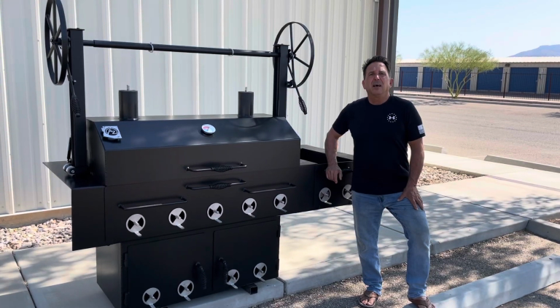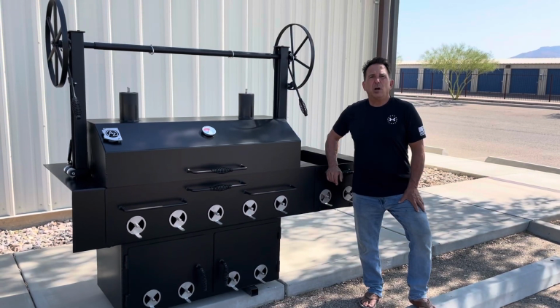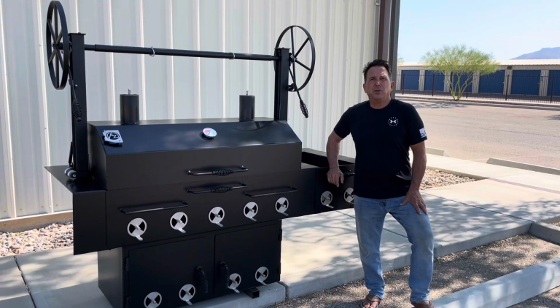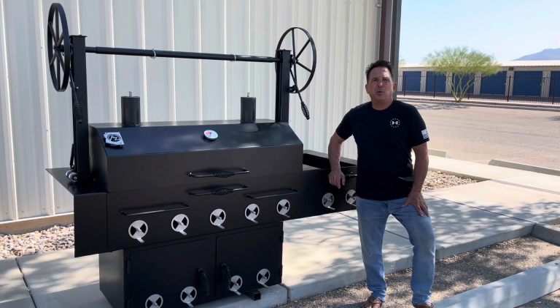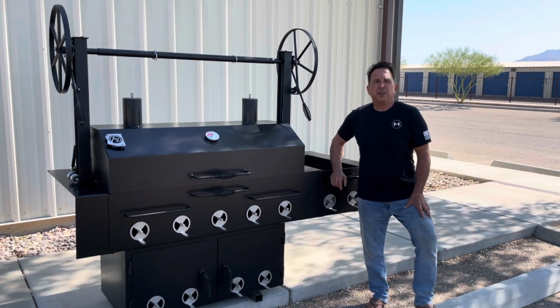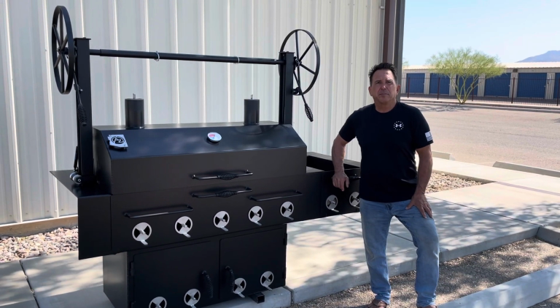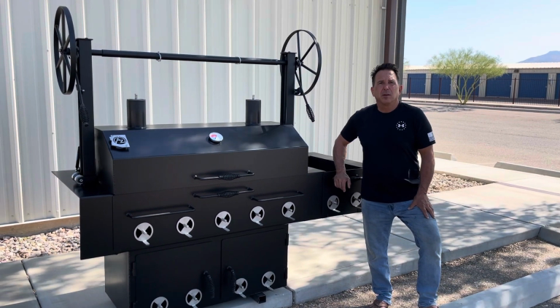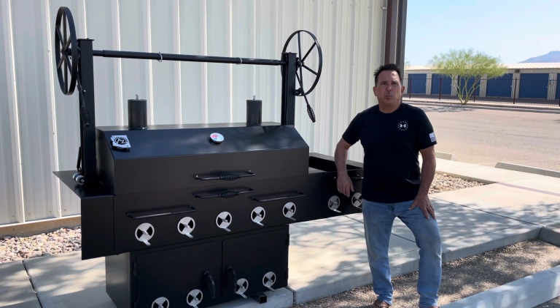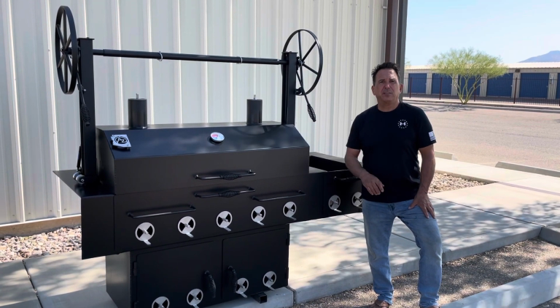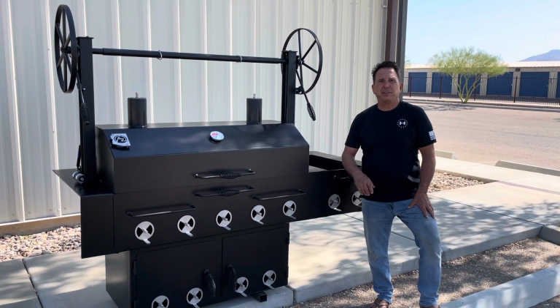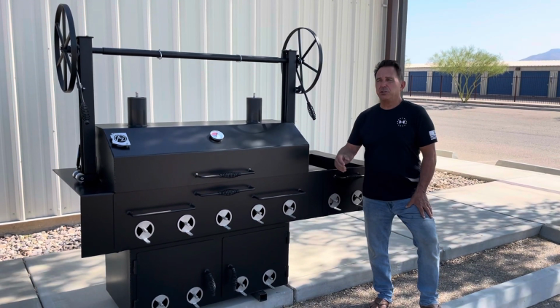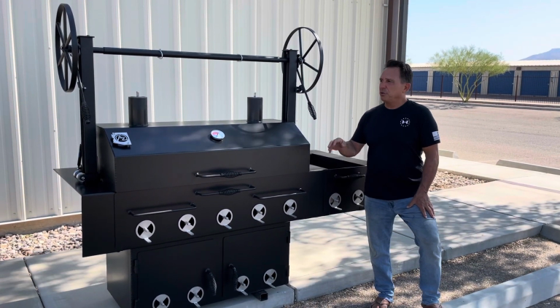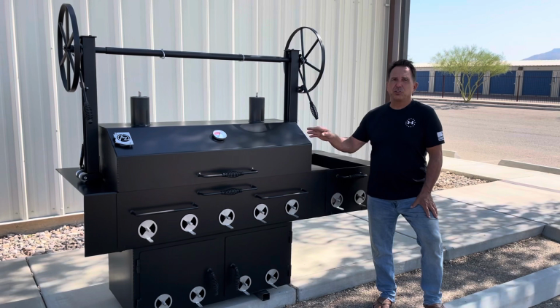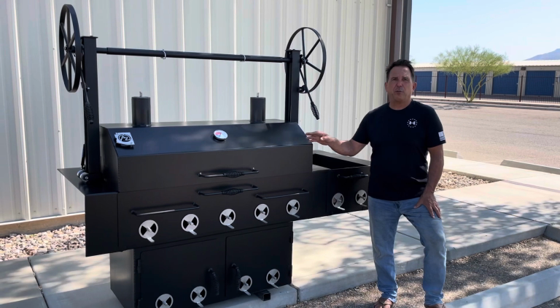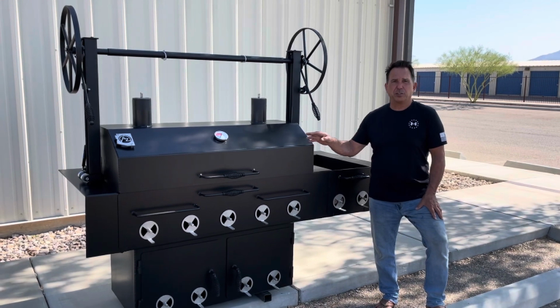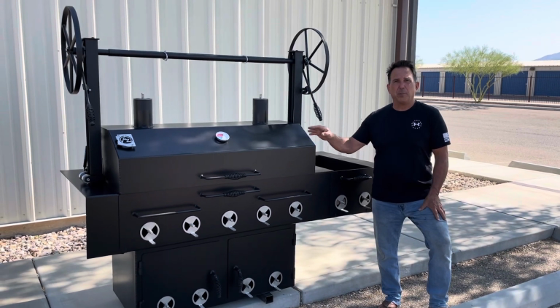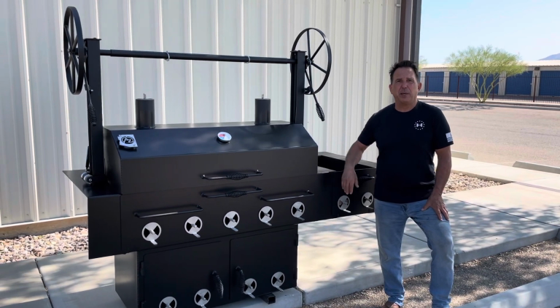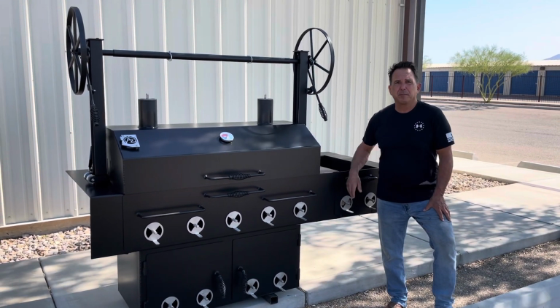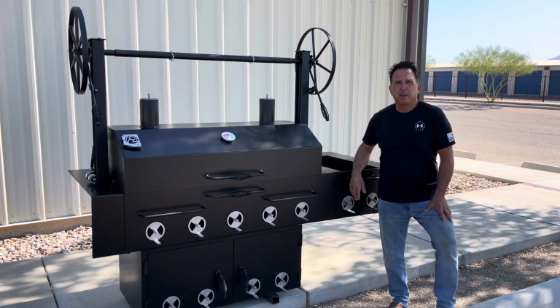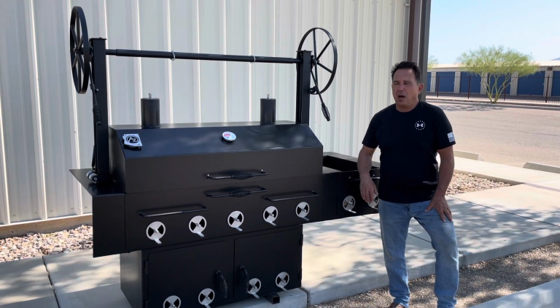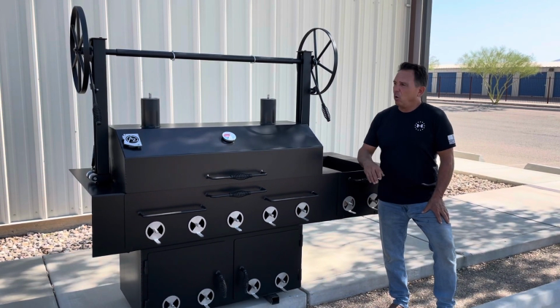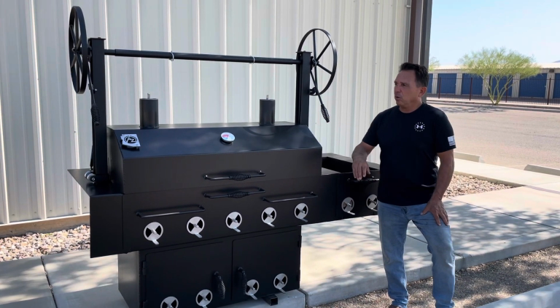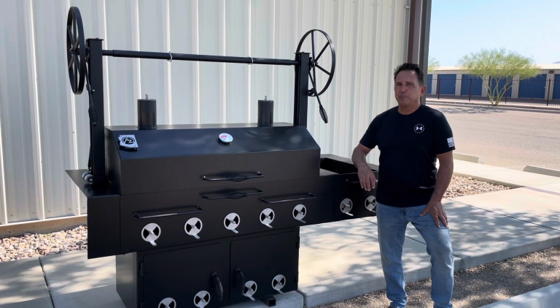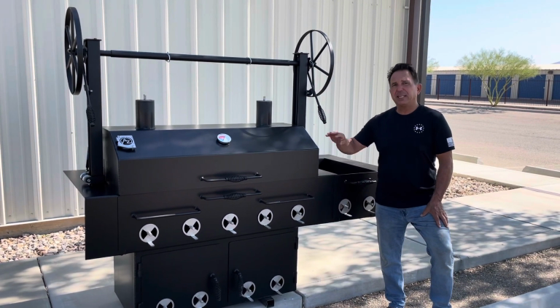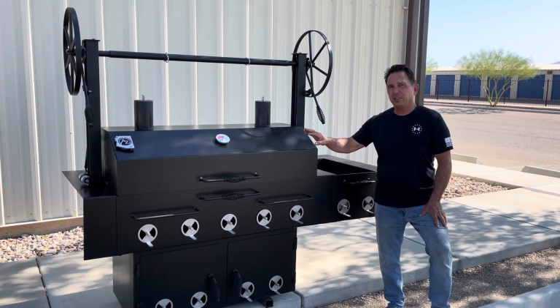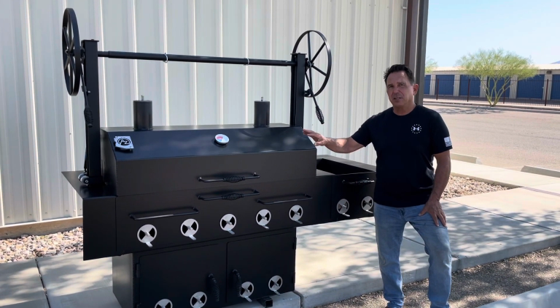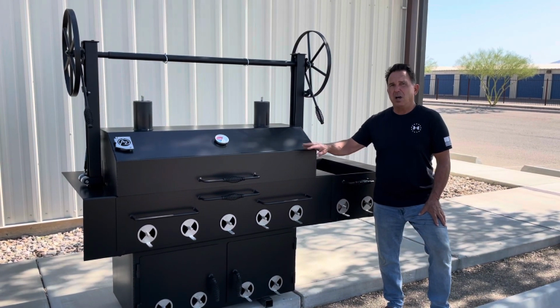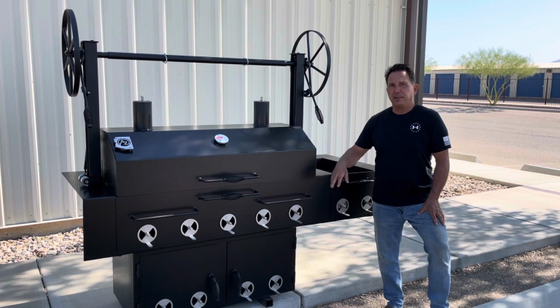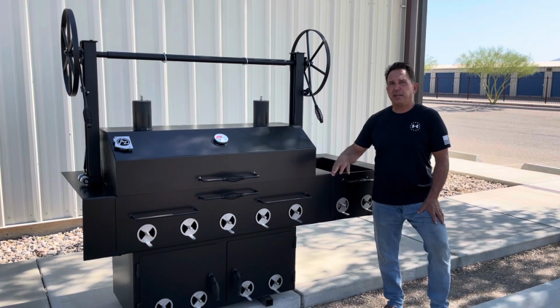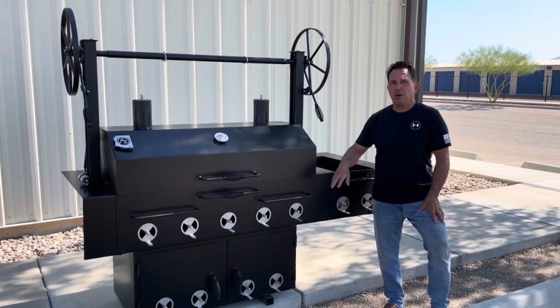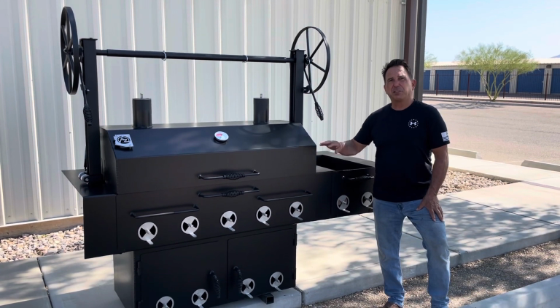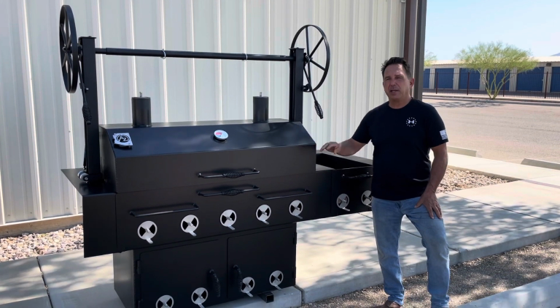Welcome to Arizona BBQ Outfitters. We're proud today to introduce our 2024 Sedona BBQ Pit. I'll go over specifications in this video of how it's fabricated.